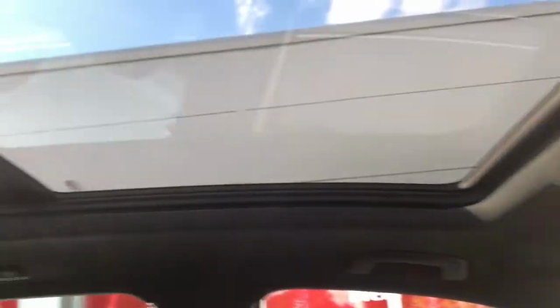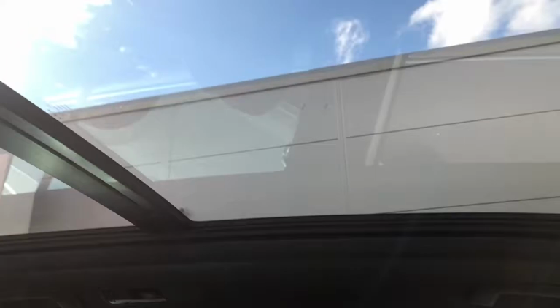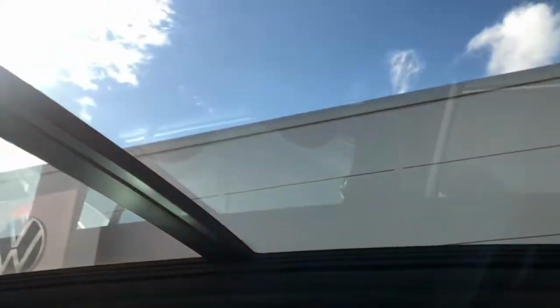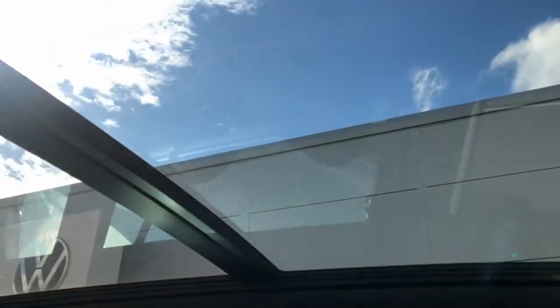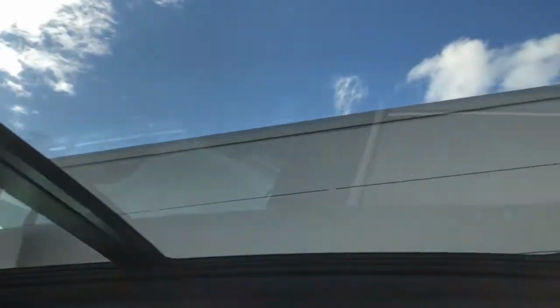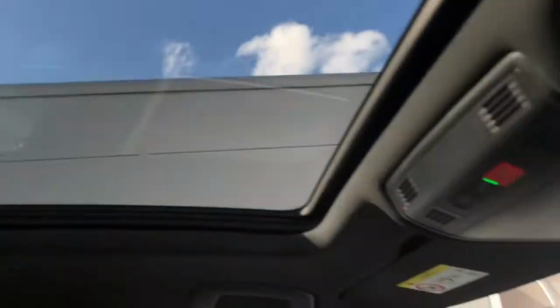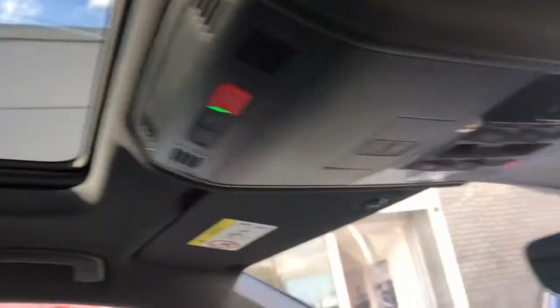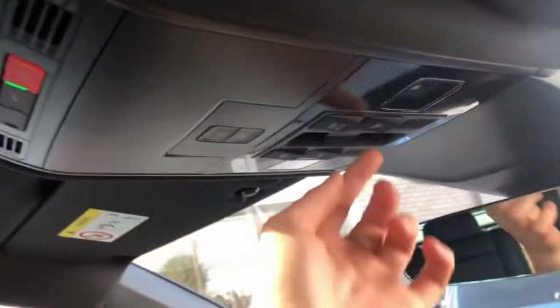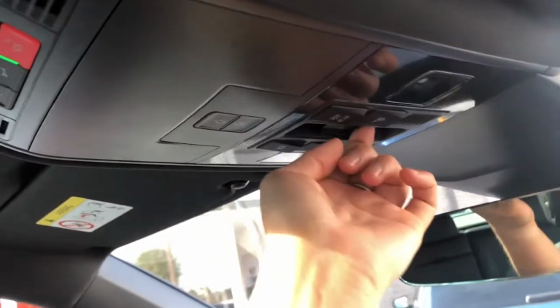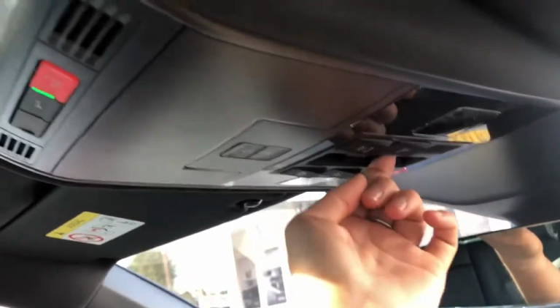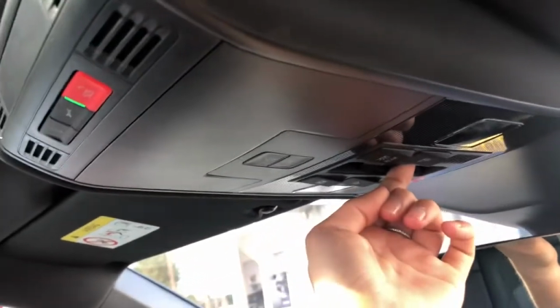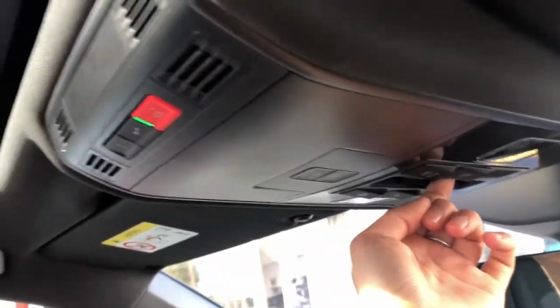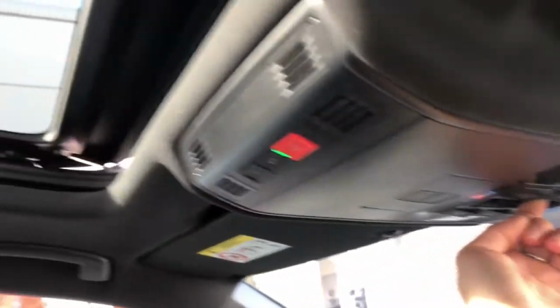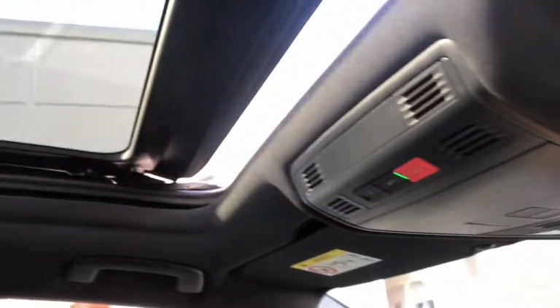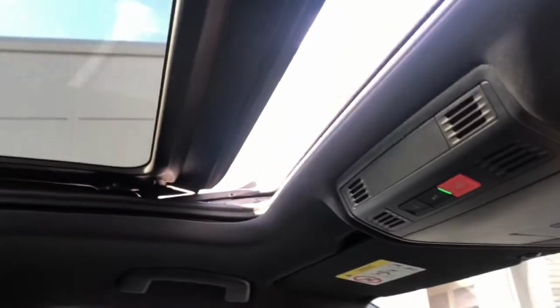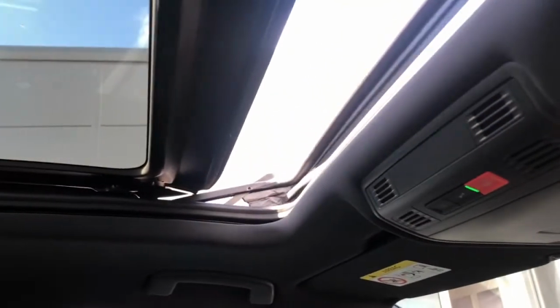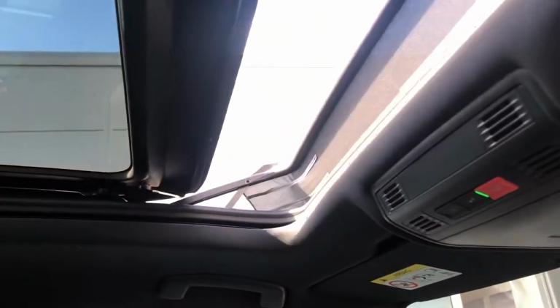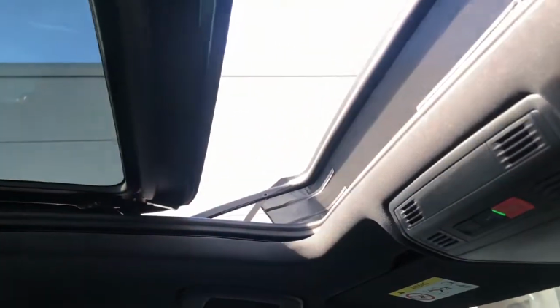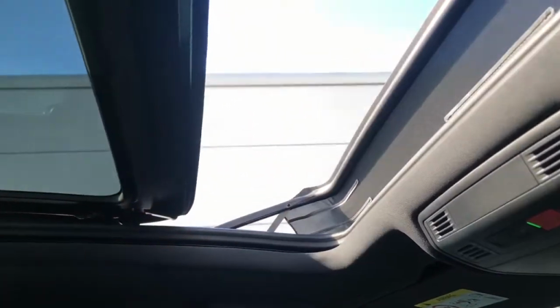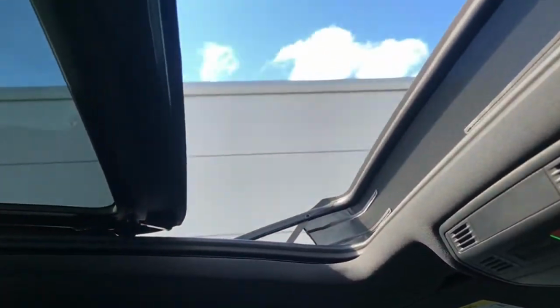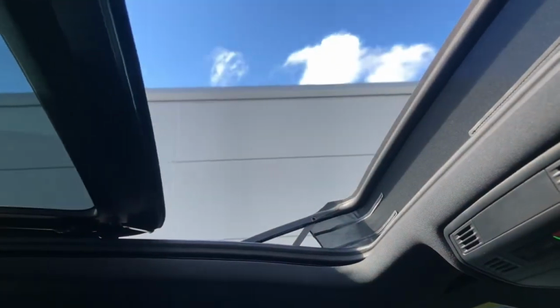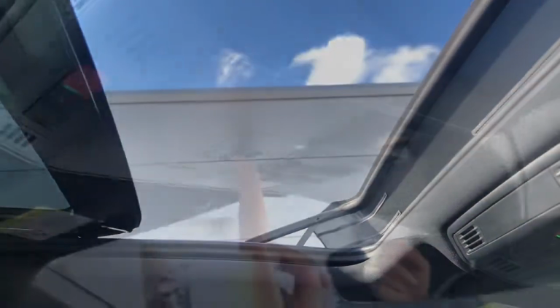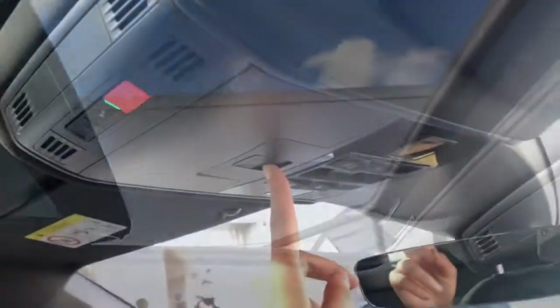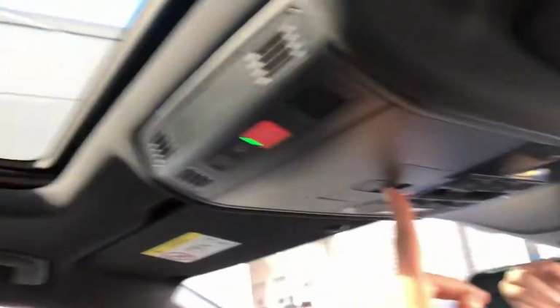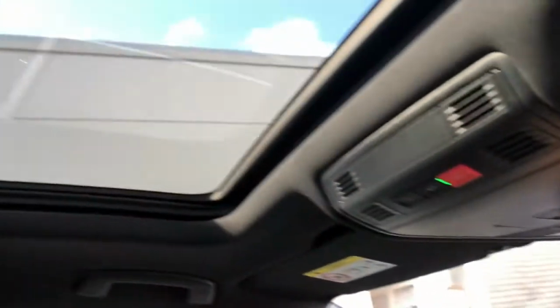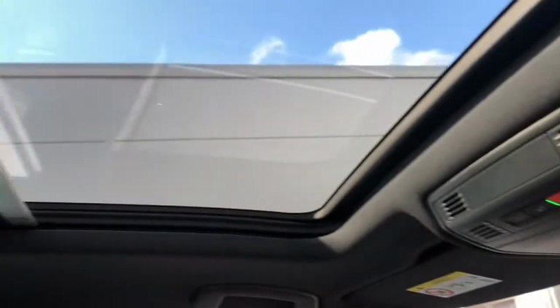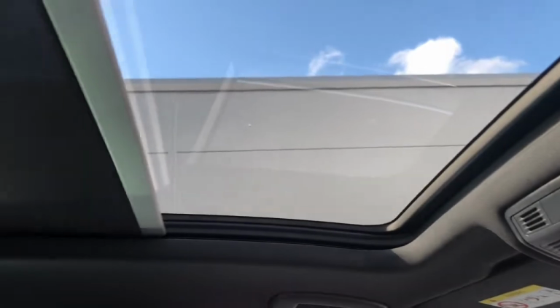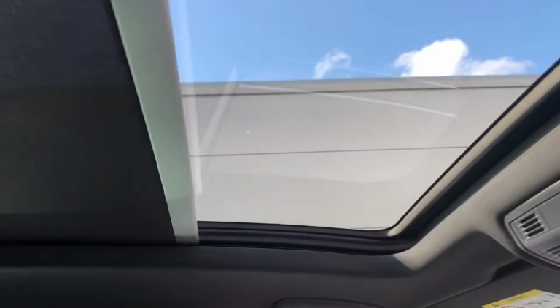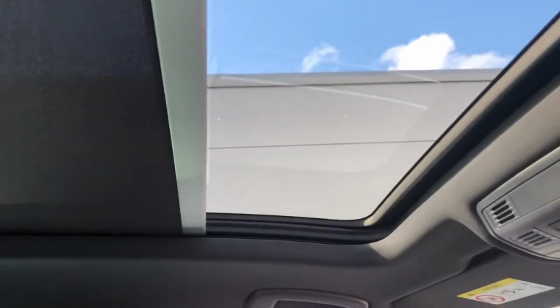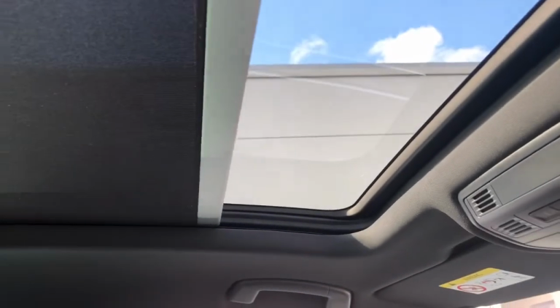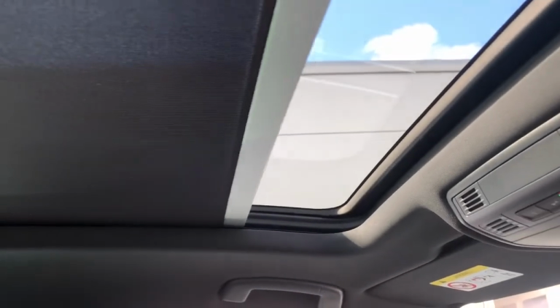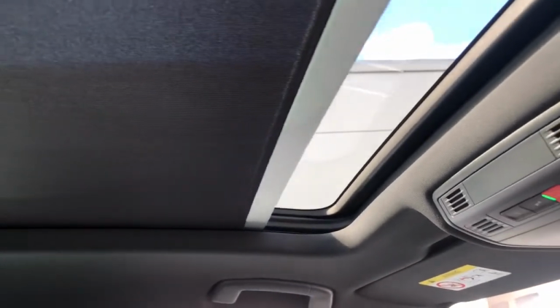And lastly, we've got your panoramic sunroof that goes all the way to the back of the car. It flows lots of light in and it's perfect for sunny days like today. You simply push the controls forward and back to operate the sunroof, and you've also got your sun blind that you can close when the sun glare gets a bit too much.